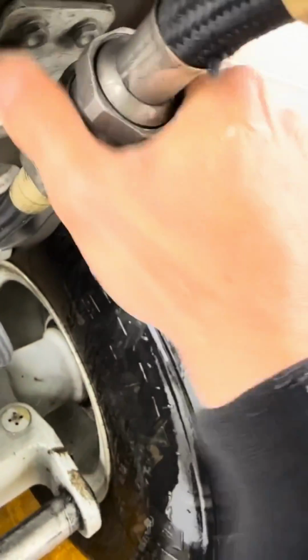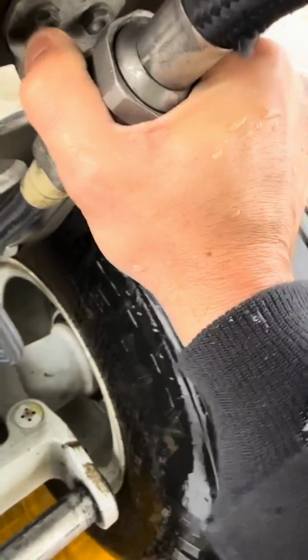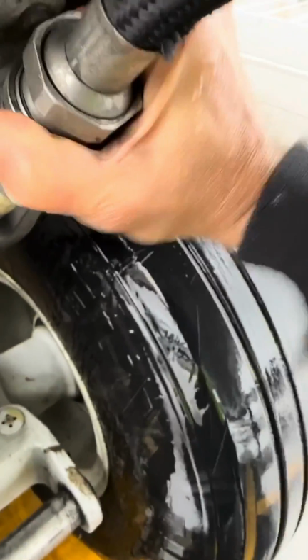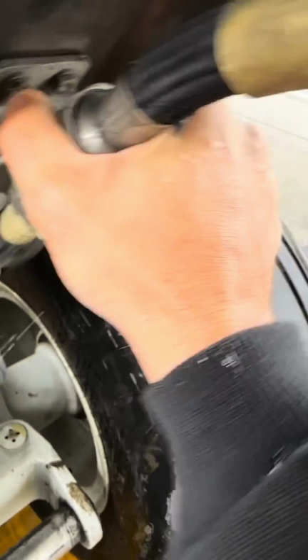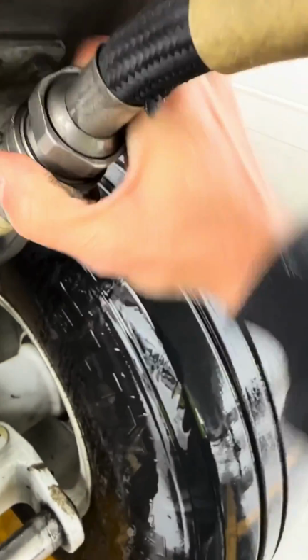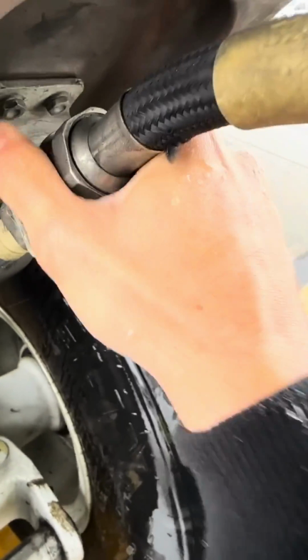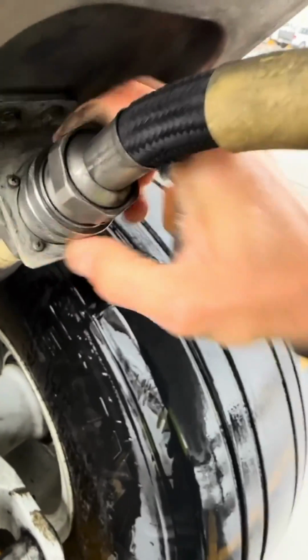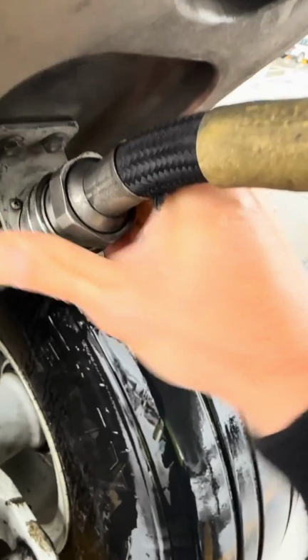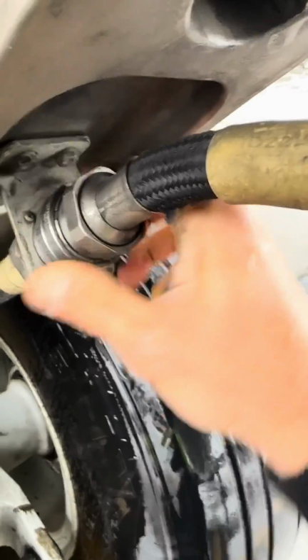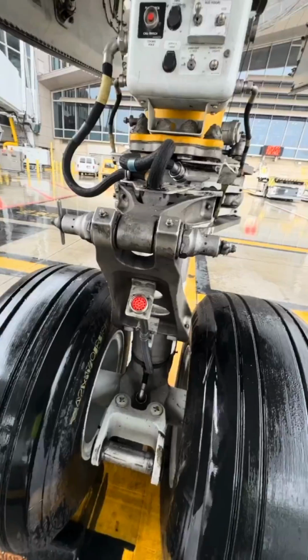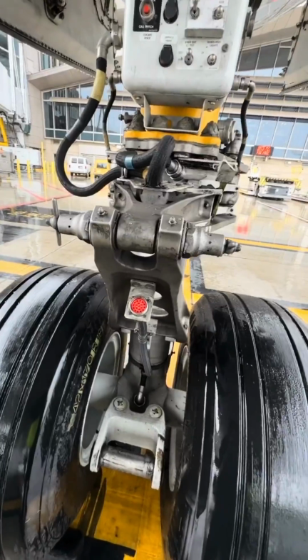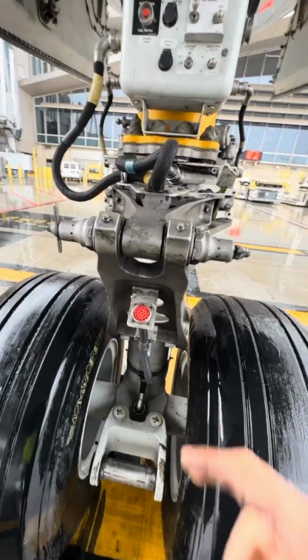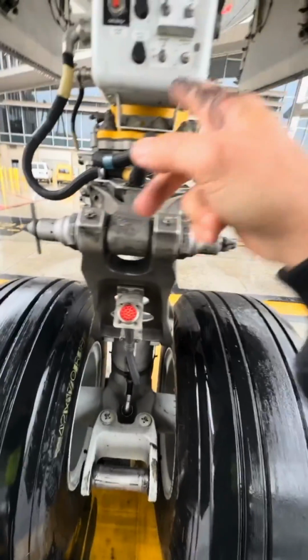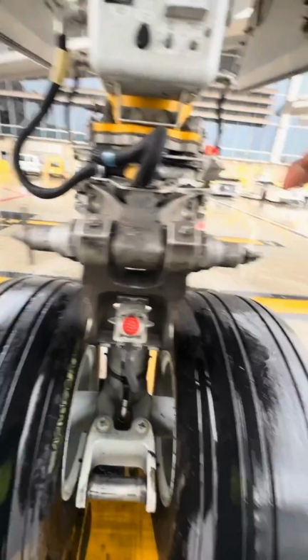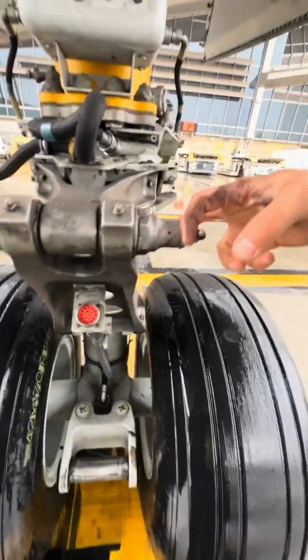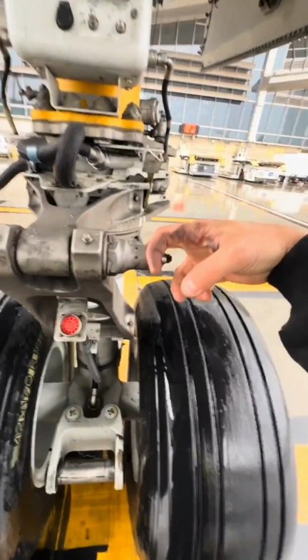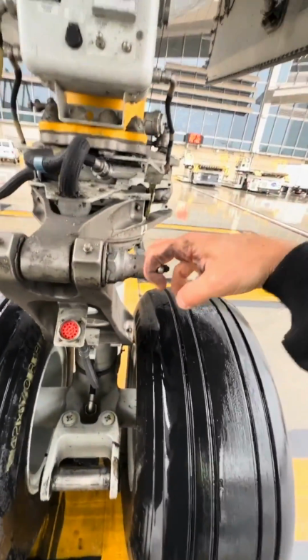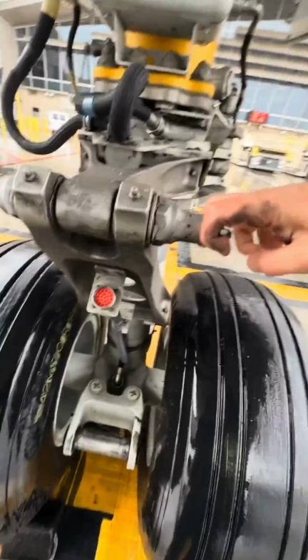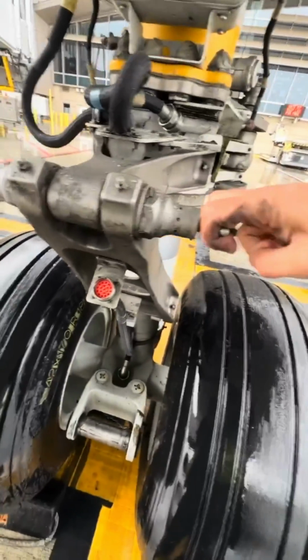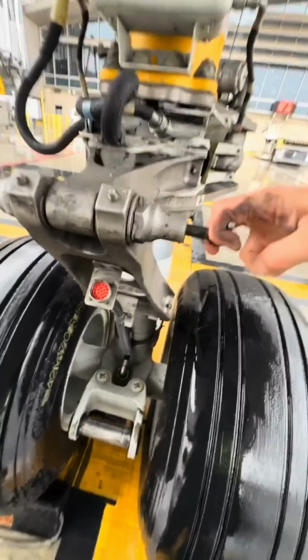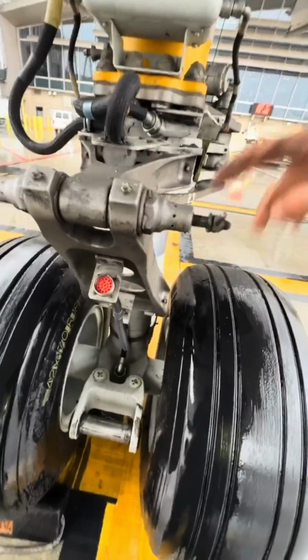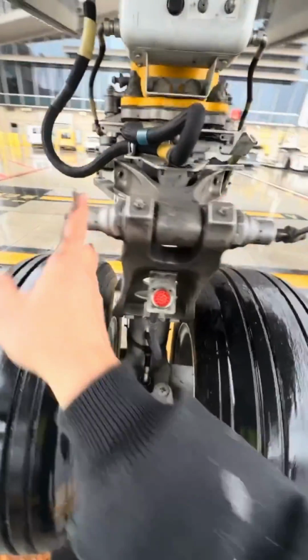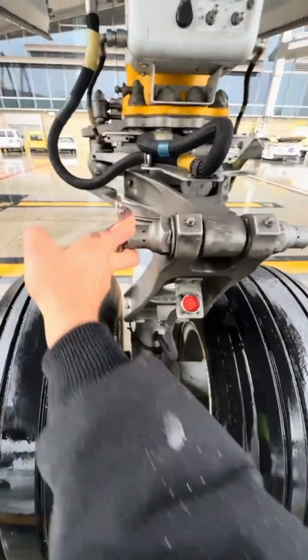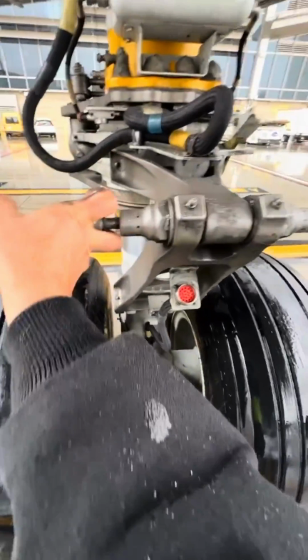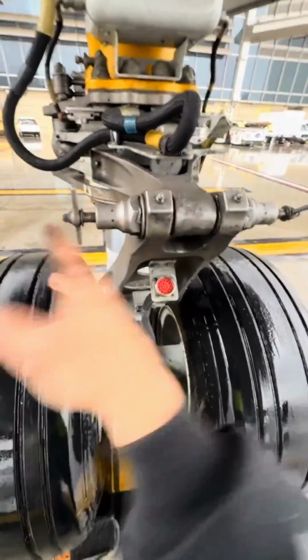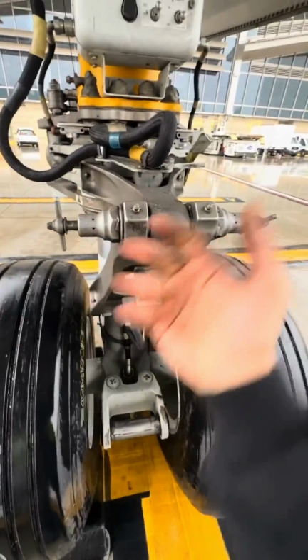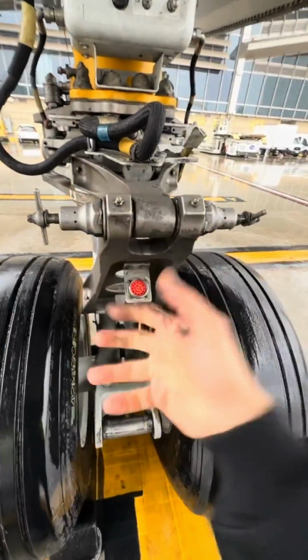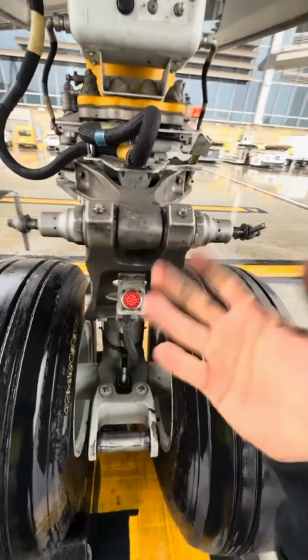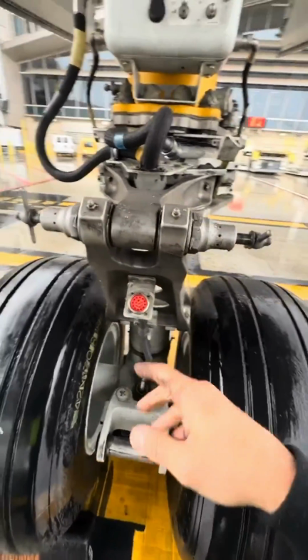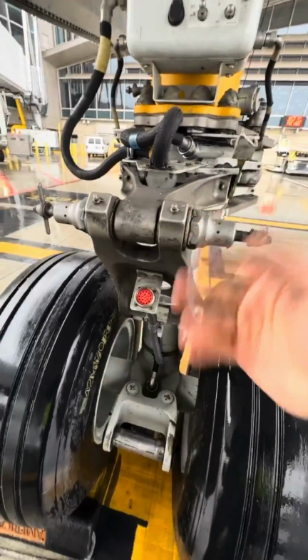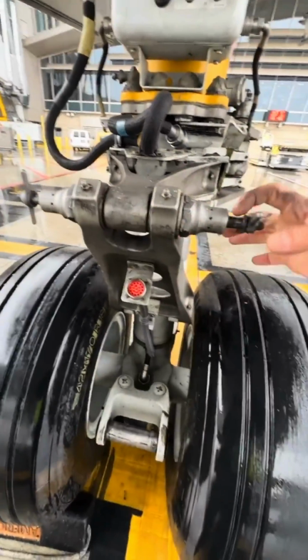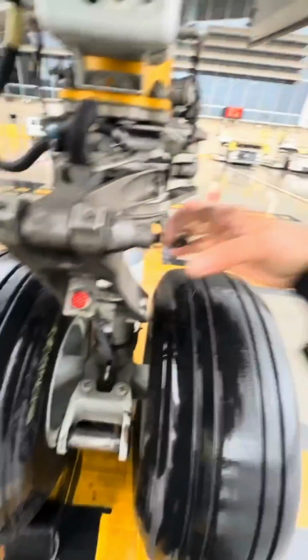First, we disconnect the electrical harness or the cannon plug right there. Second, we disconnect the nose landing gear torsion links or the scissor links. Simply by pulling those two levers, the torsion link will separate.